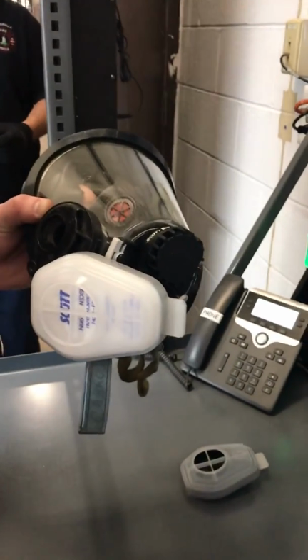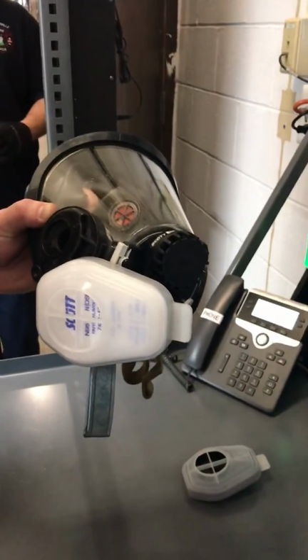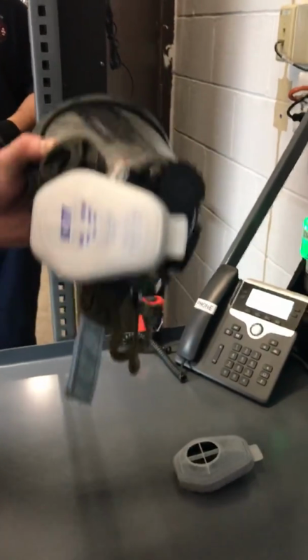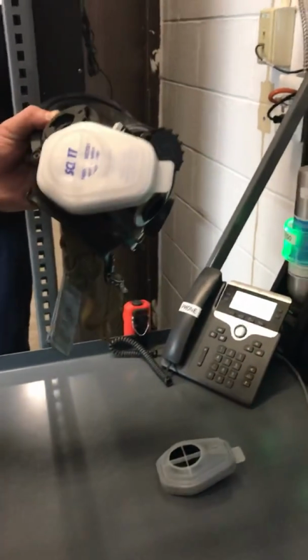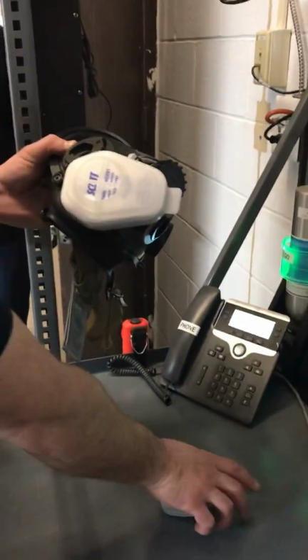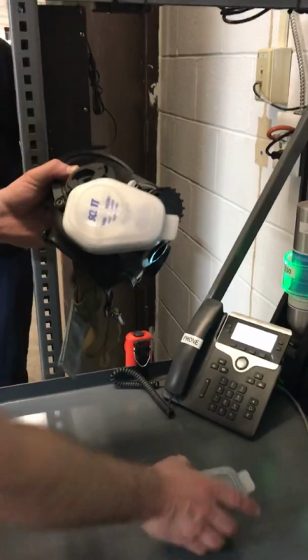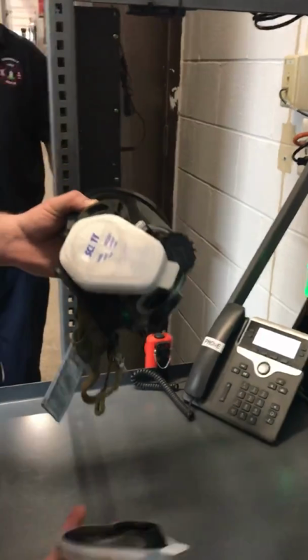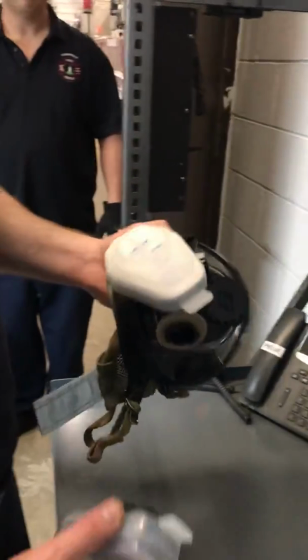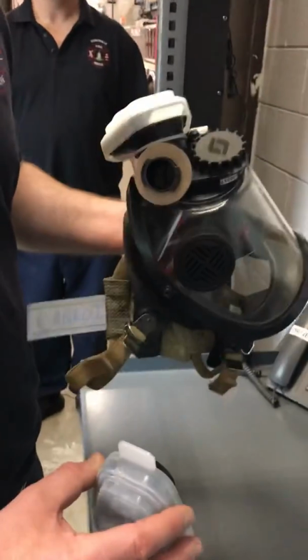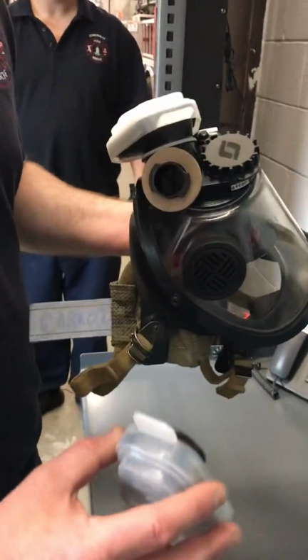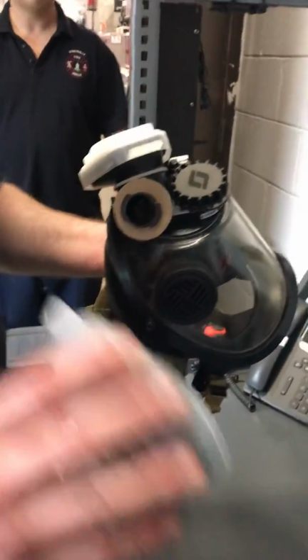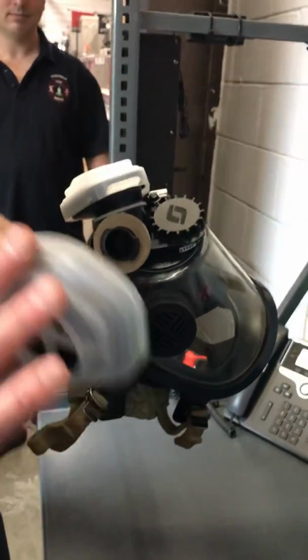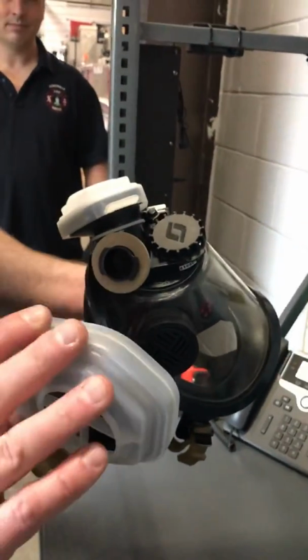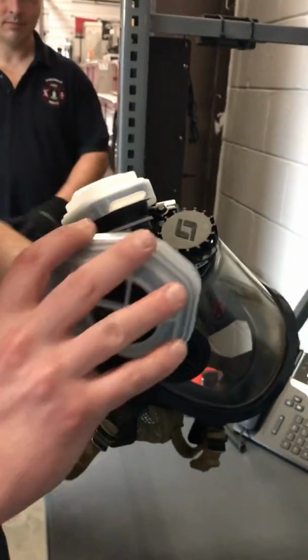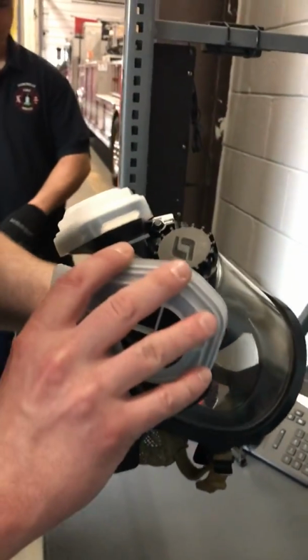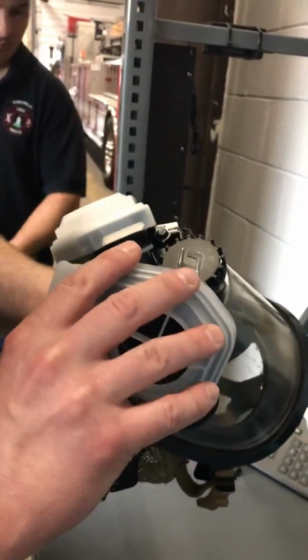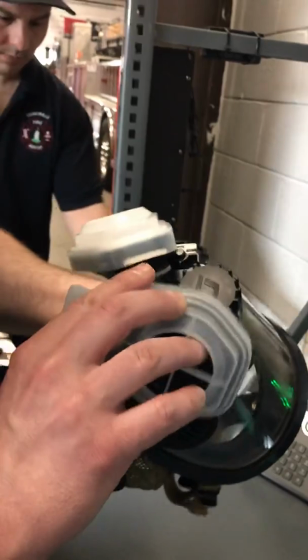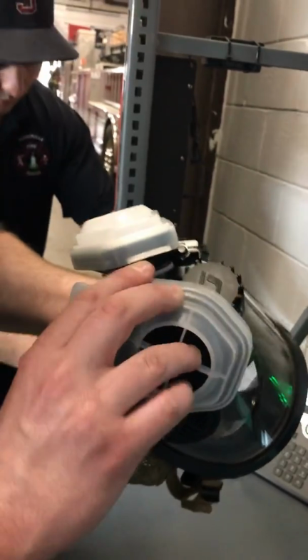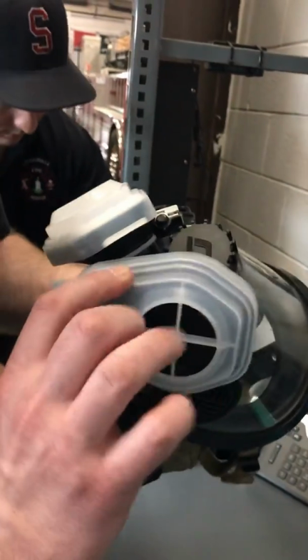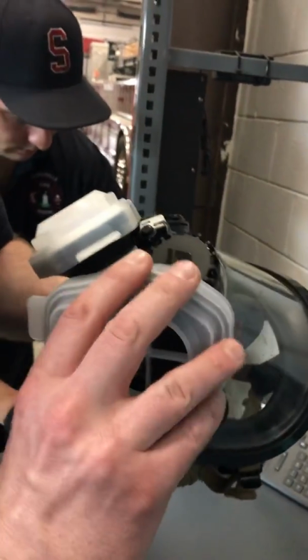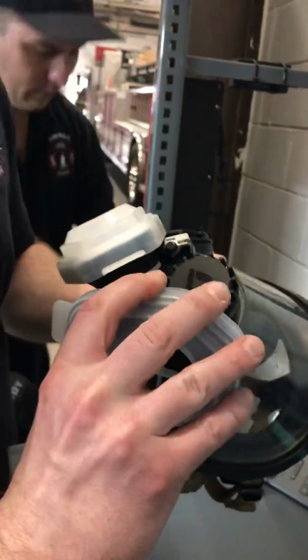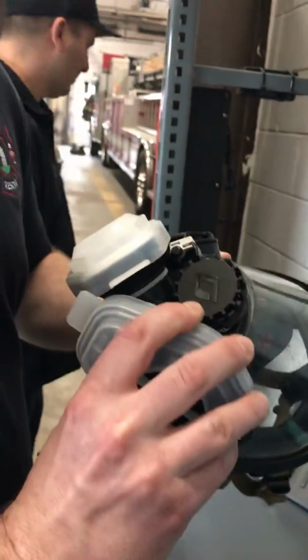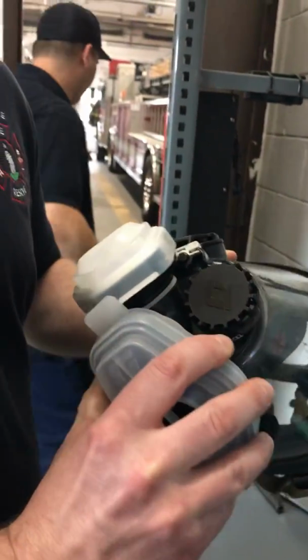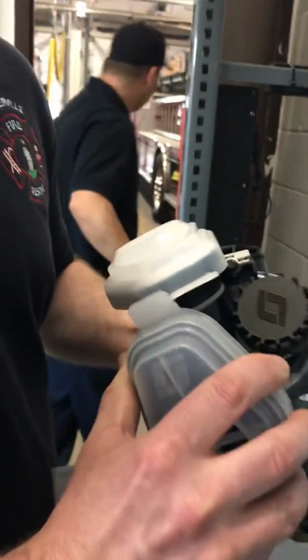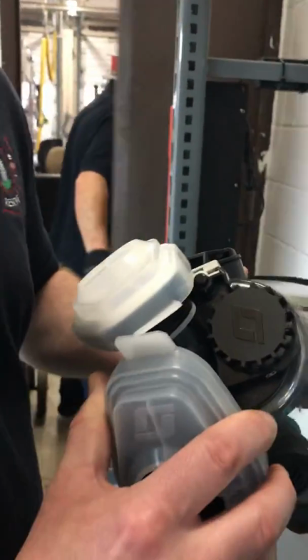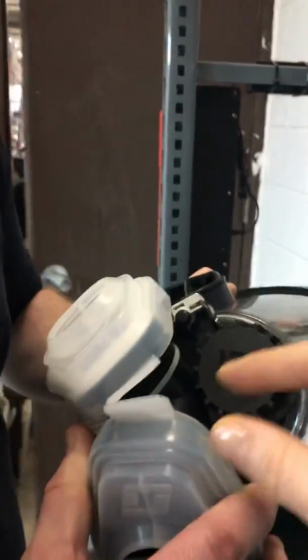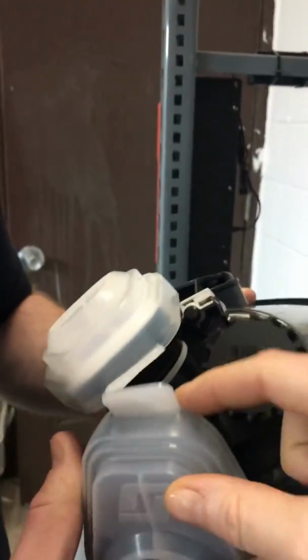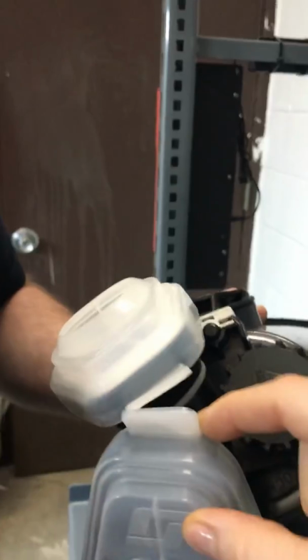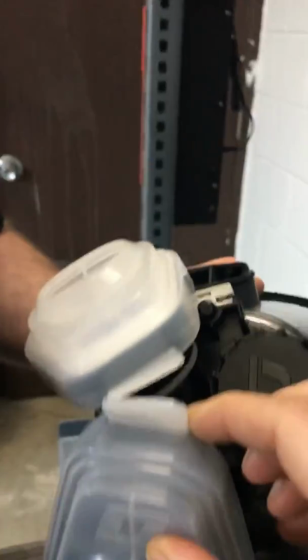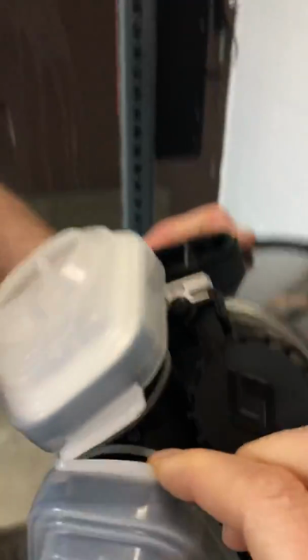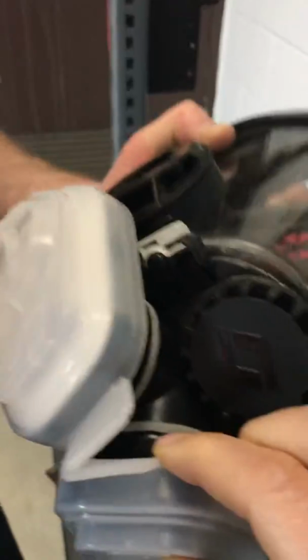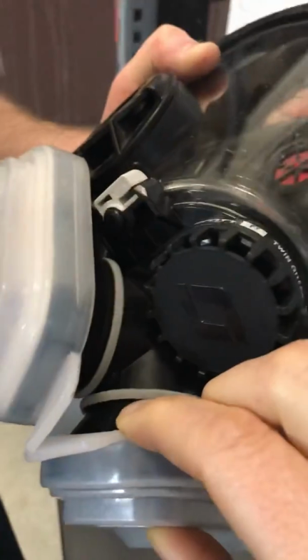Now the opposite side. Take the wide part of the cartridge — that'll be pointing up — and you'll rotate a quarter turn clockwise, again rotating that arrow to the target.